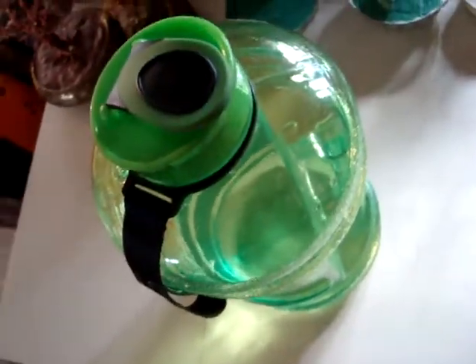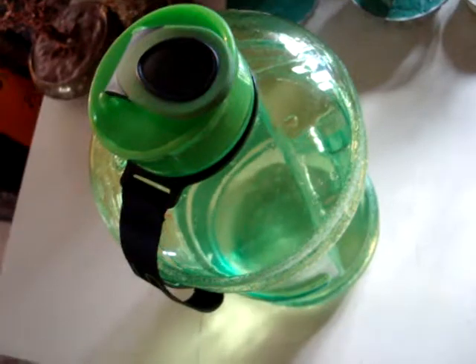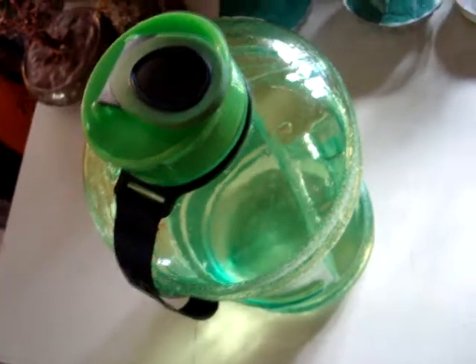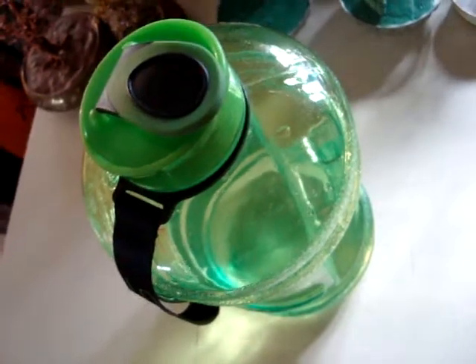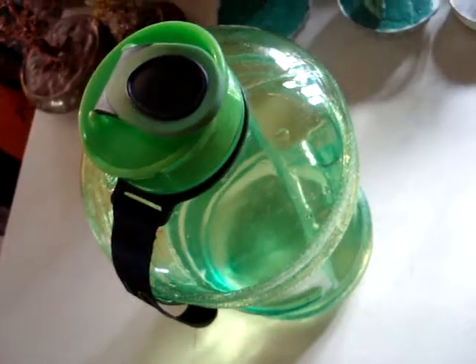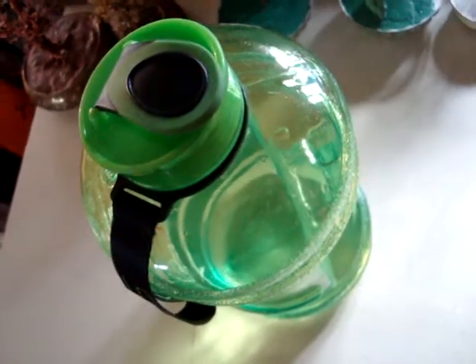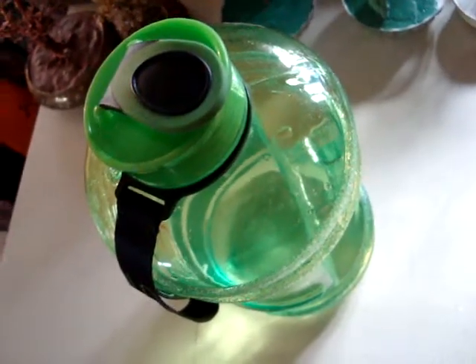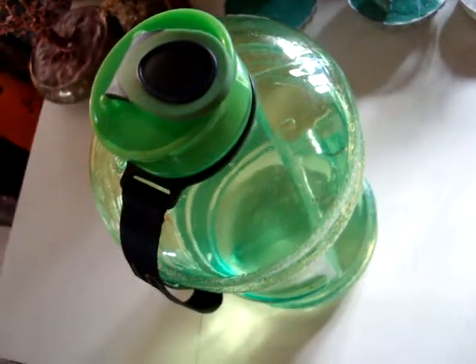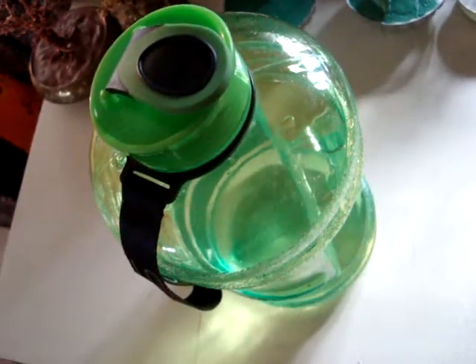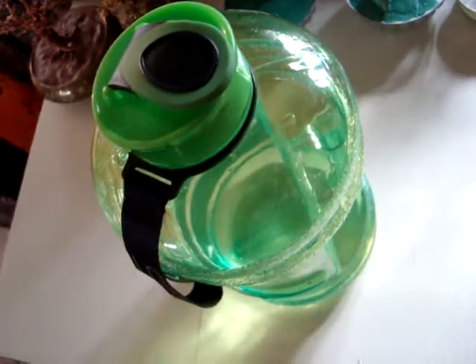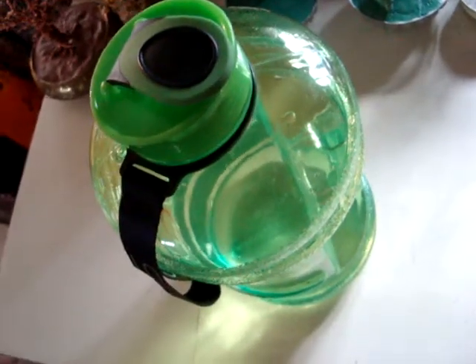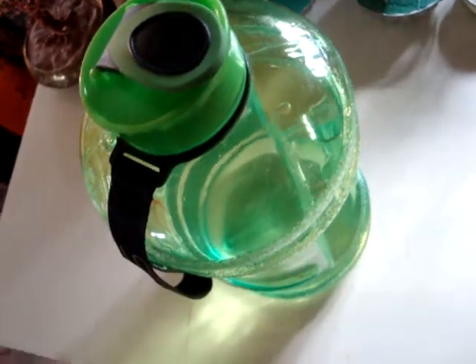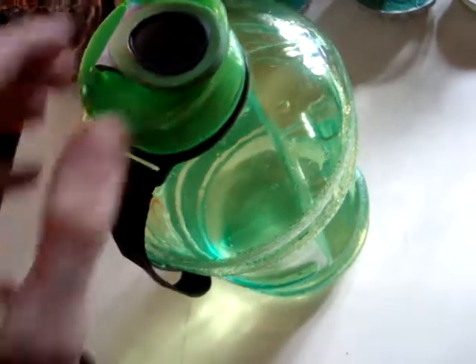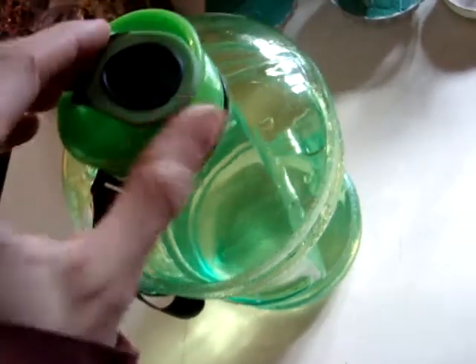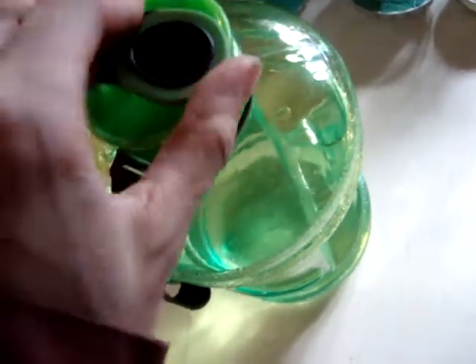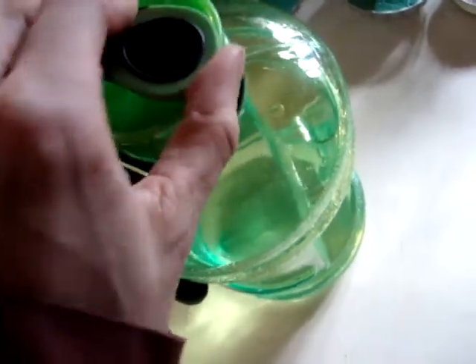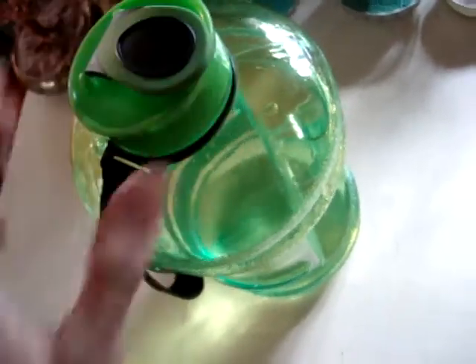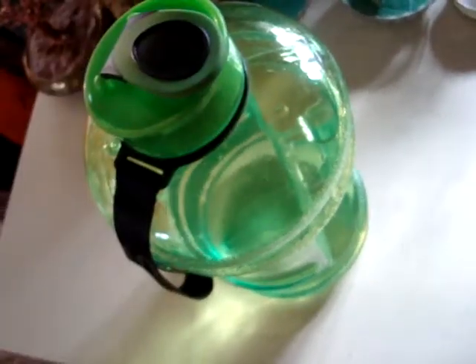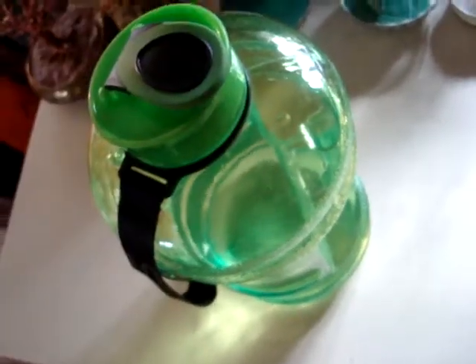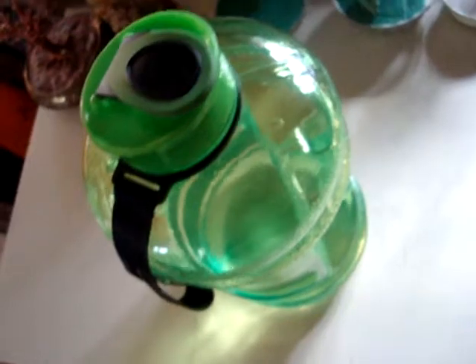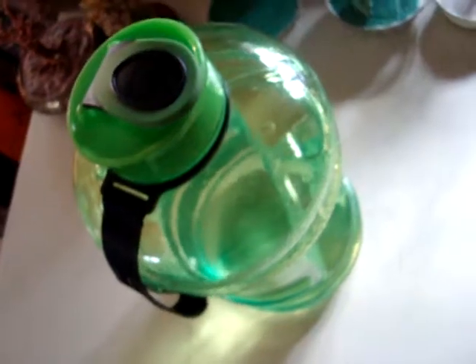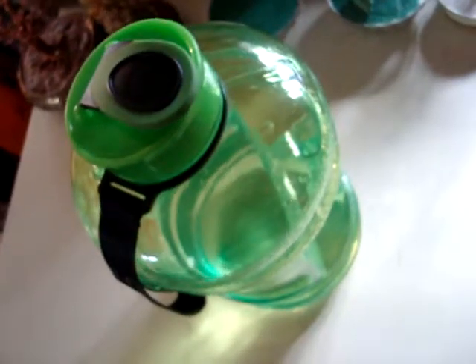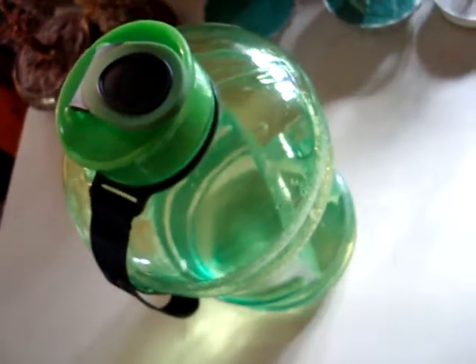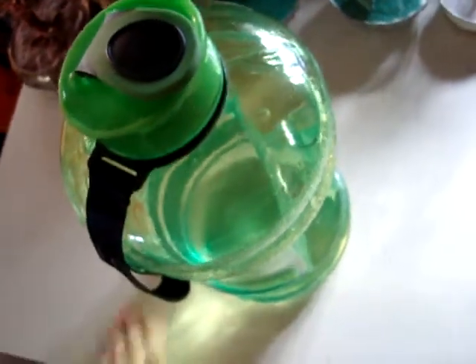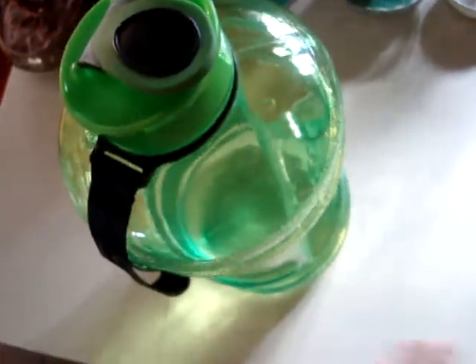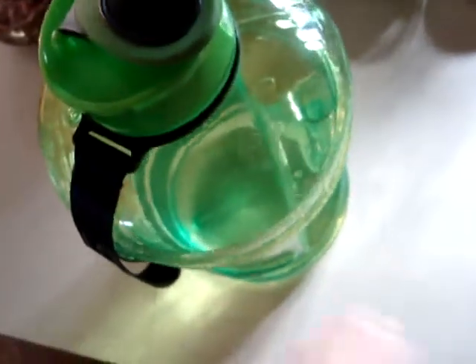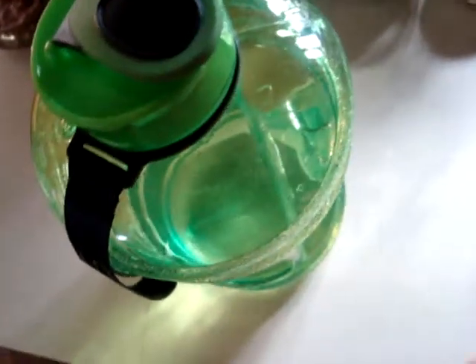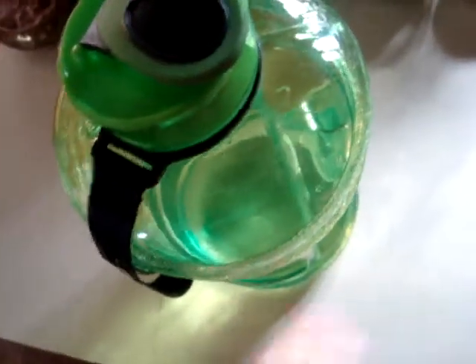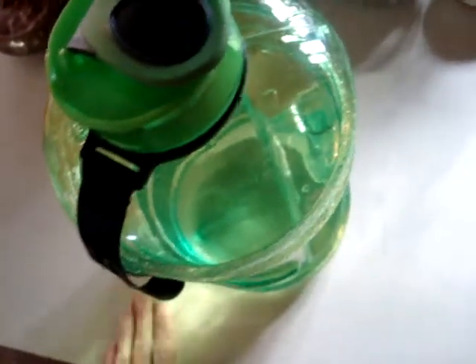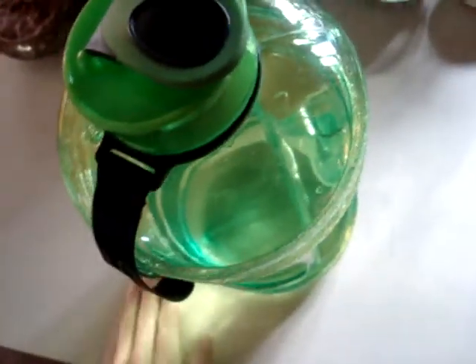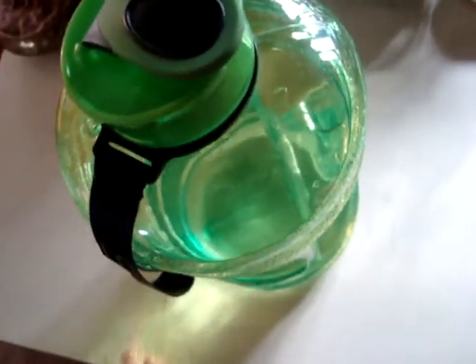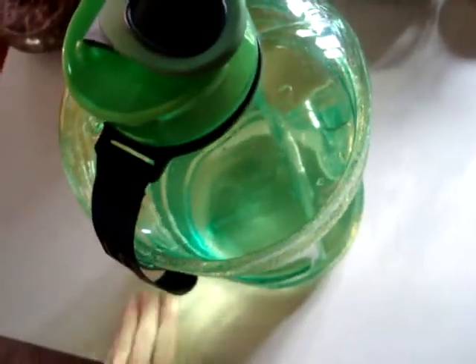I use it all the time. Like I said, I need to pack water, so I make good use of this.